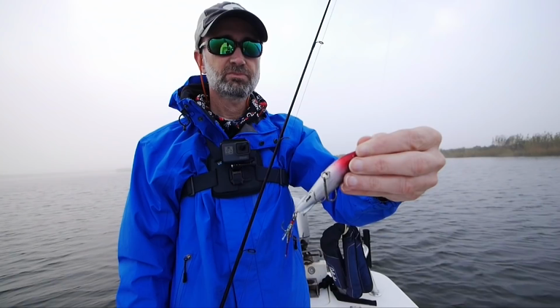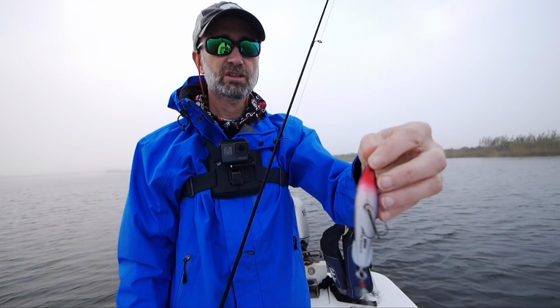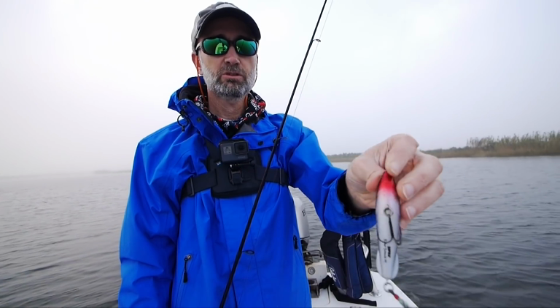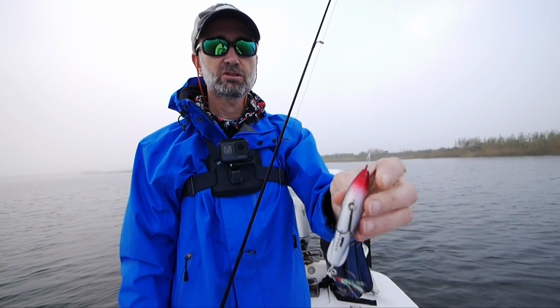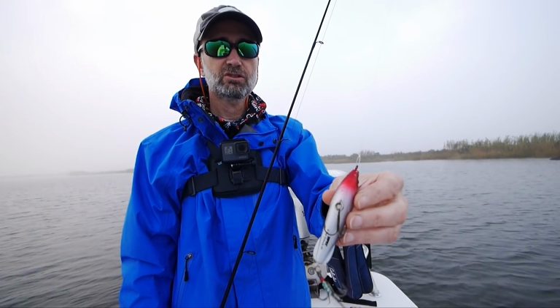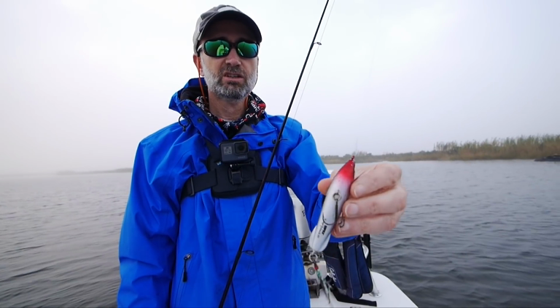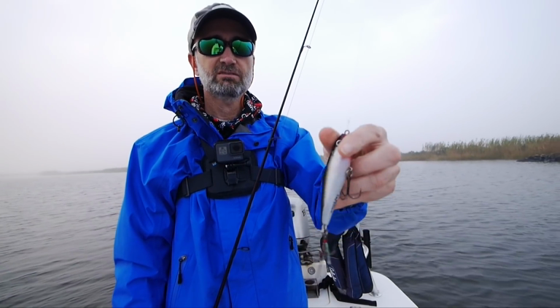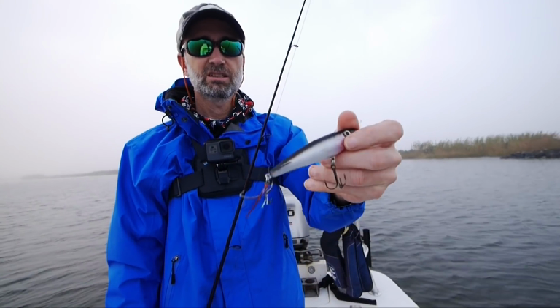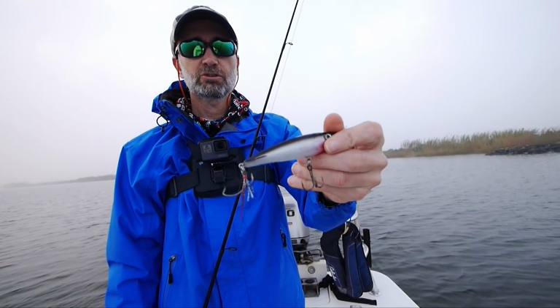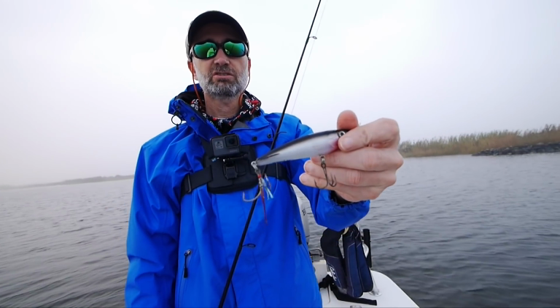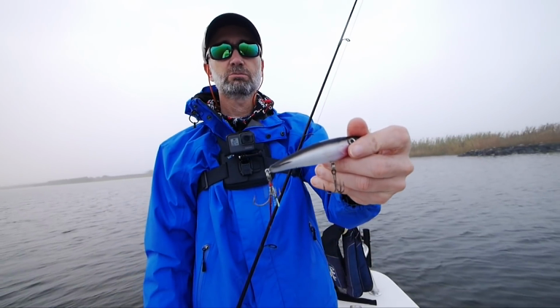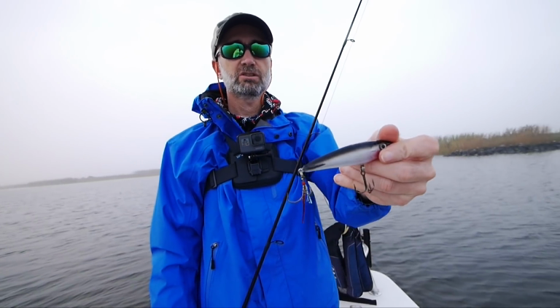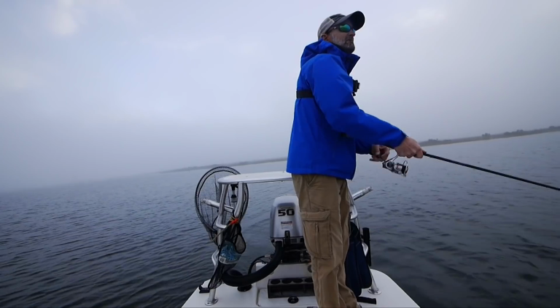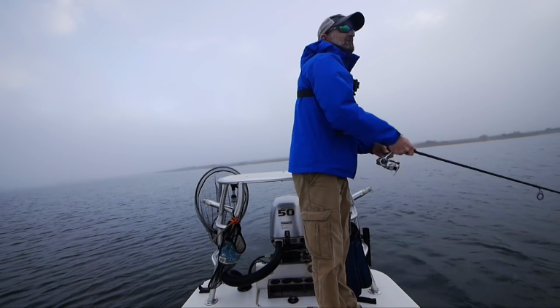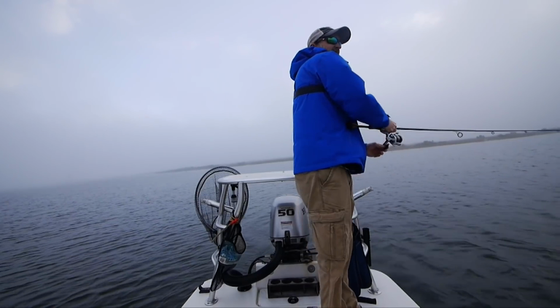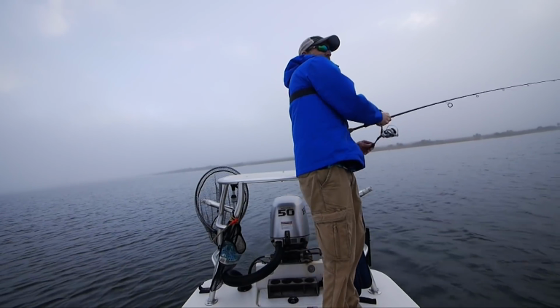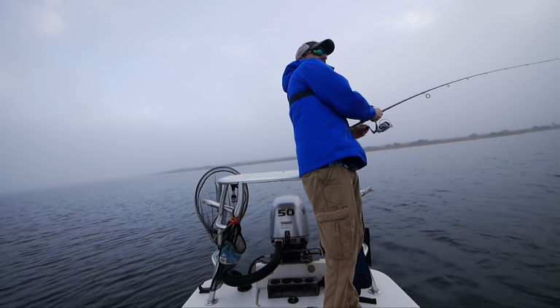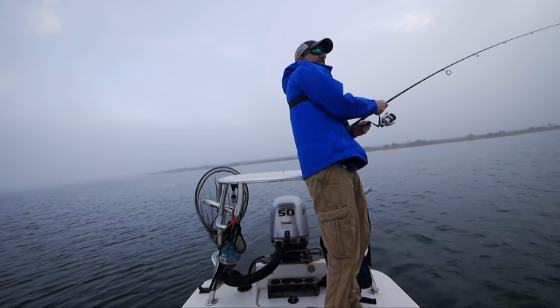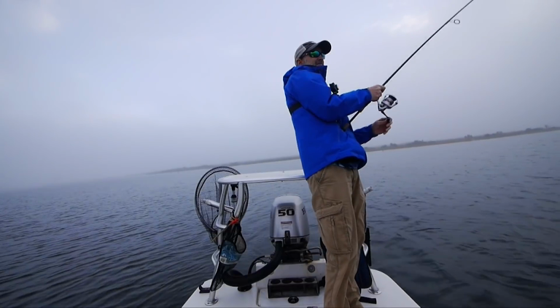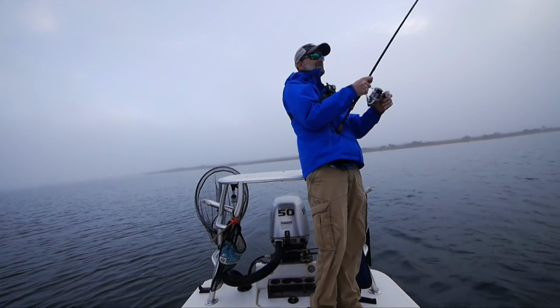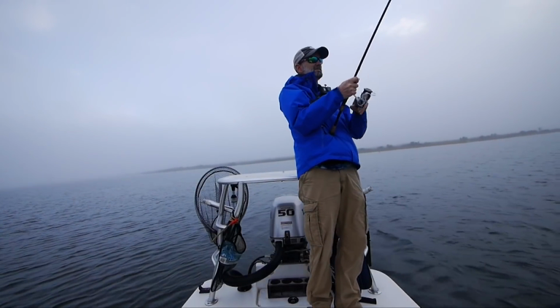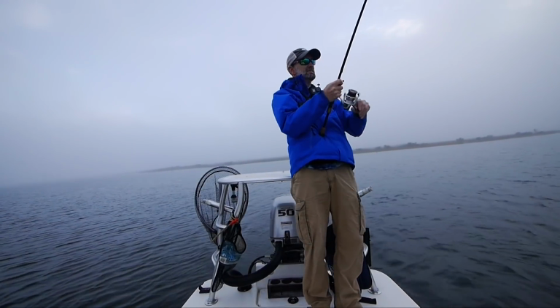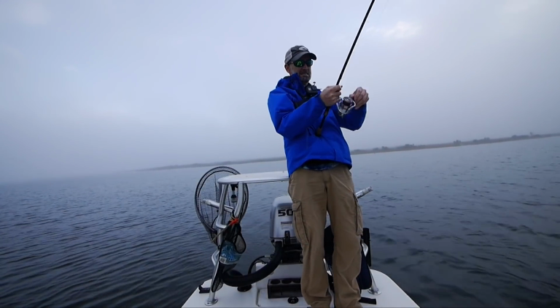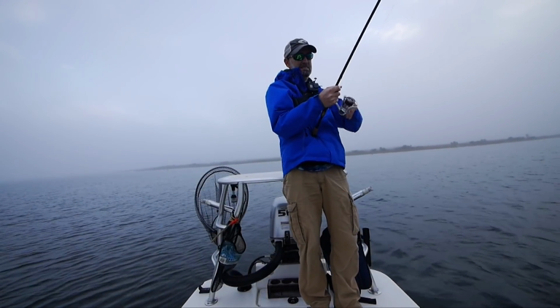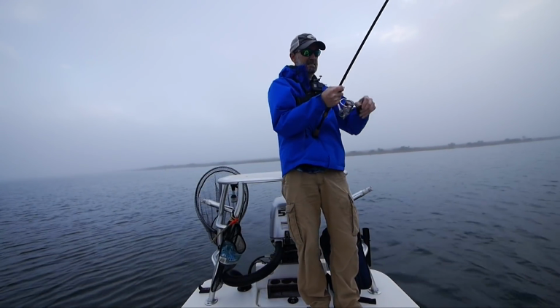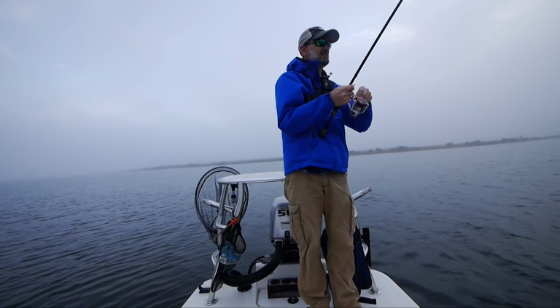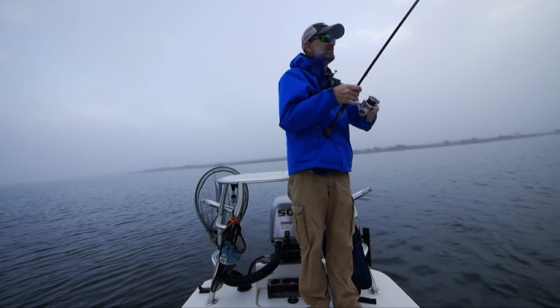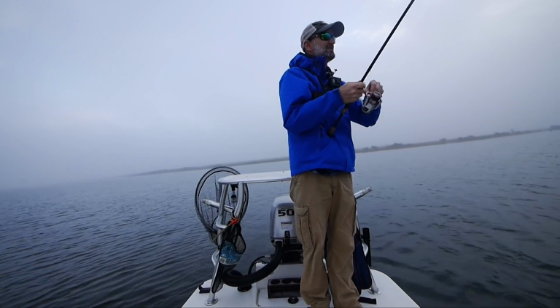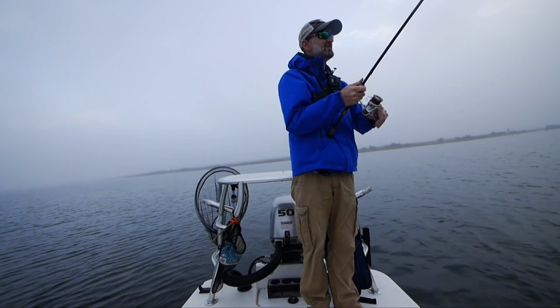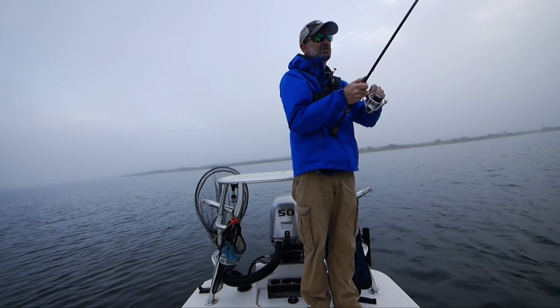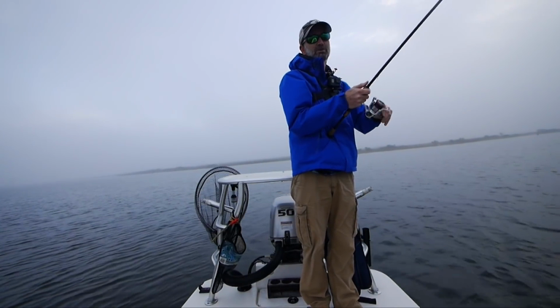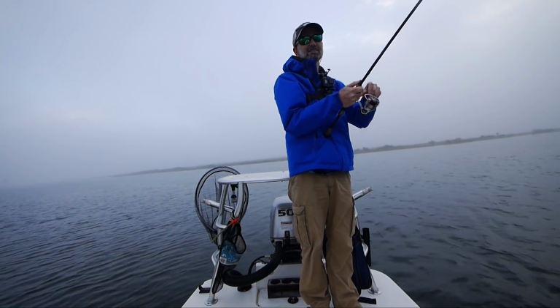It doesn't have a bill on it, so it doesn't dive, but it sinks a little bit. Love this bait.